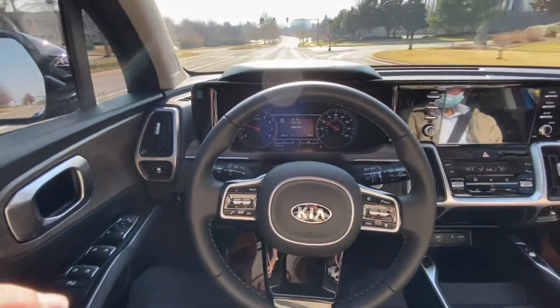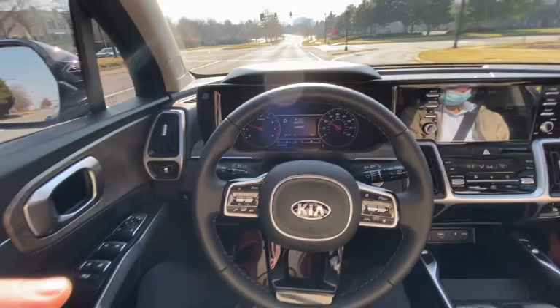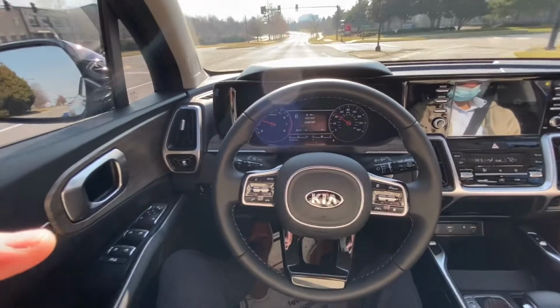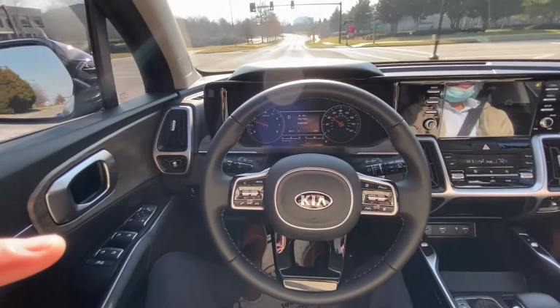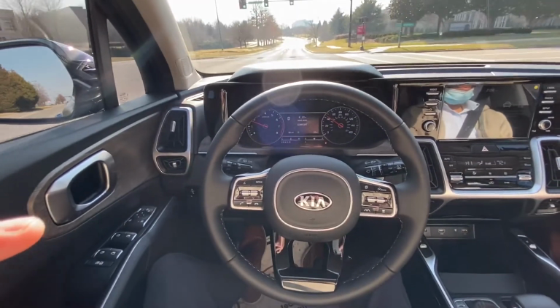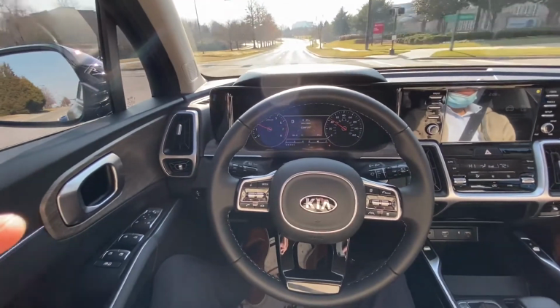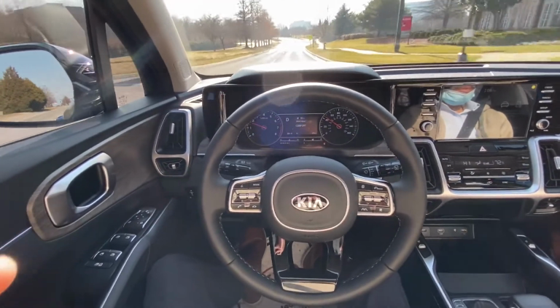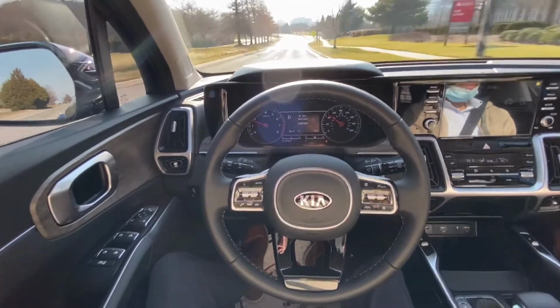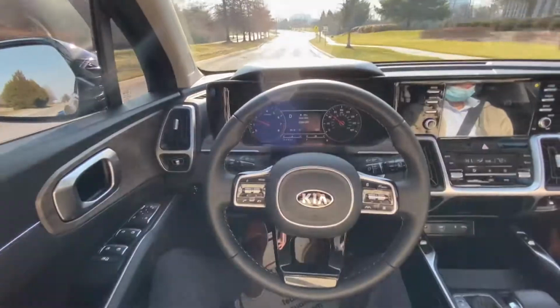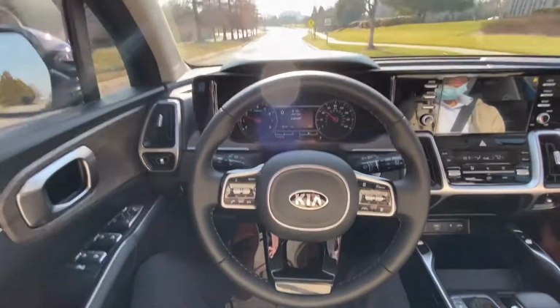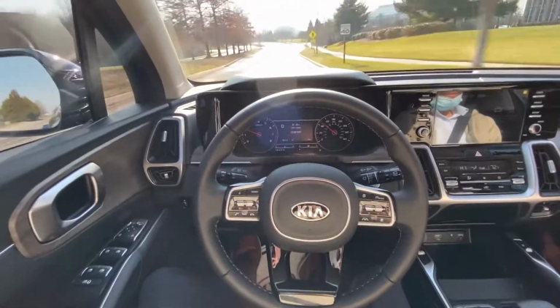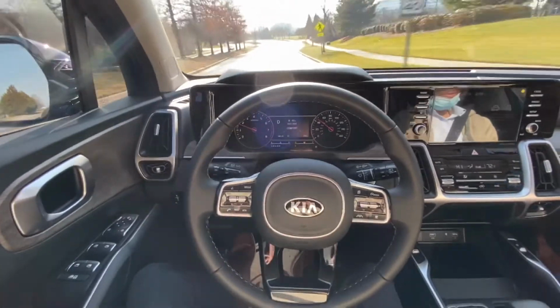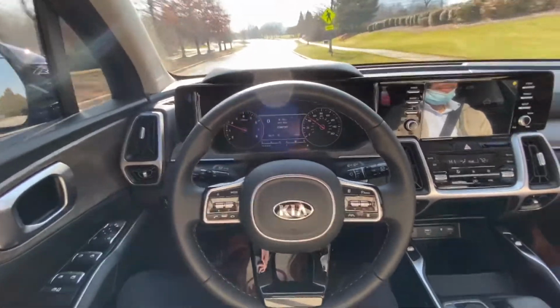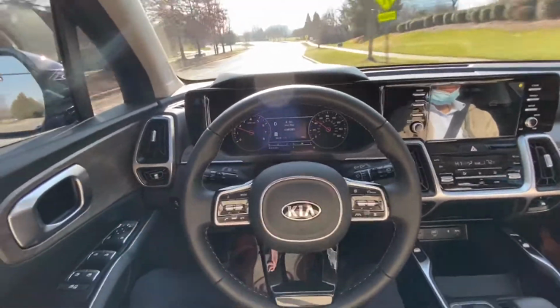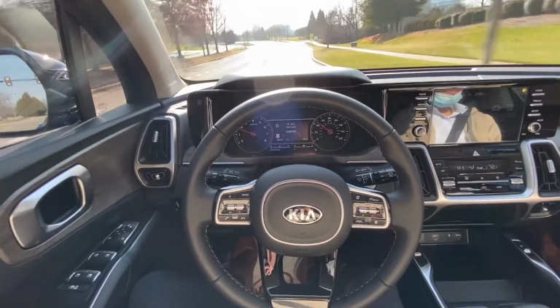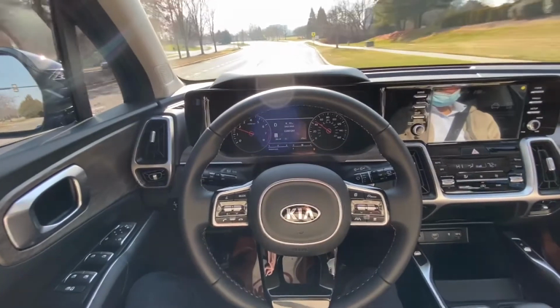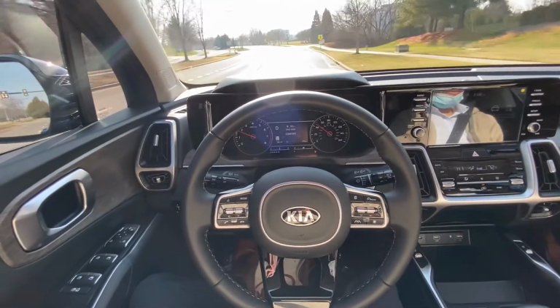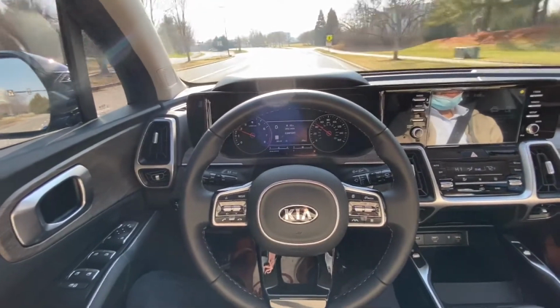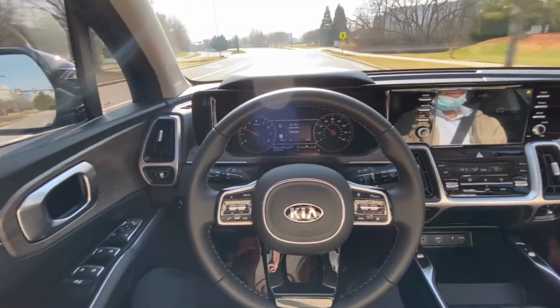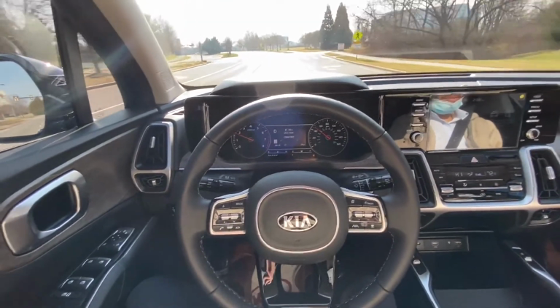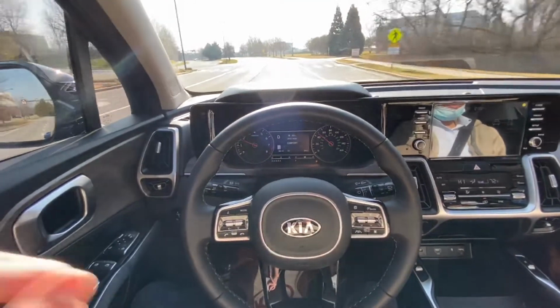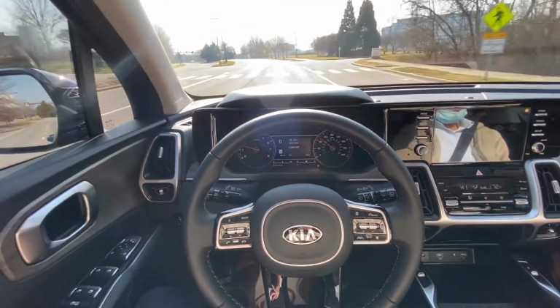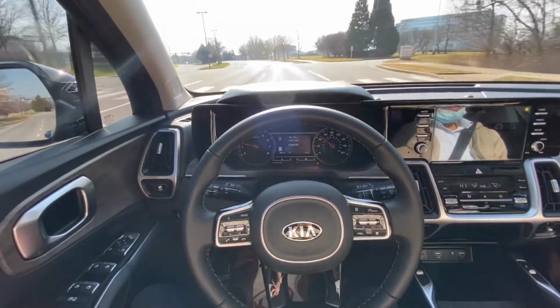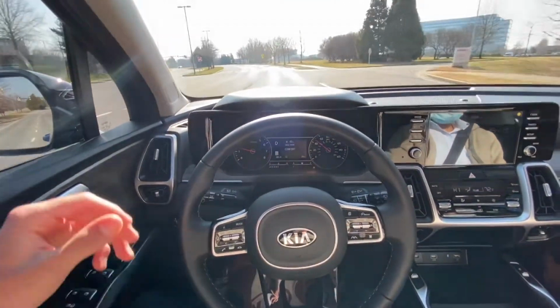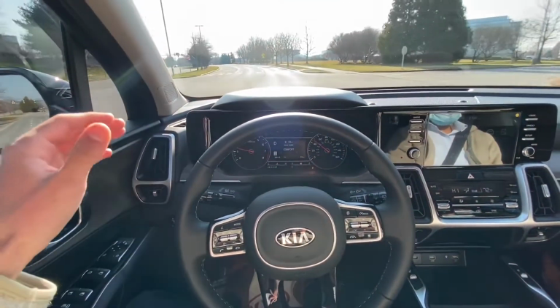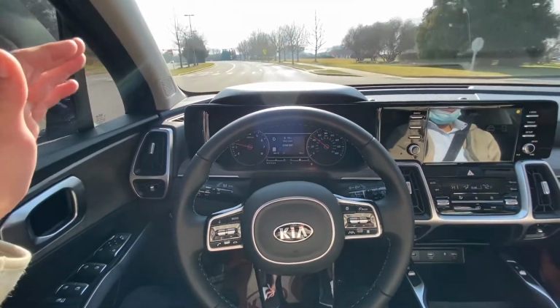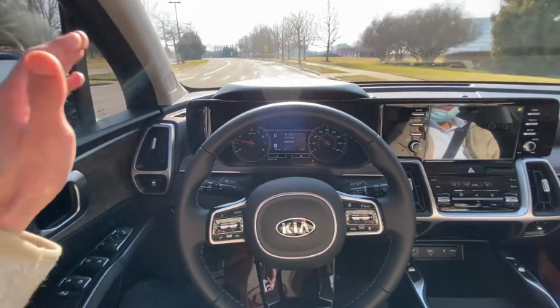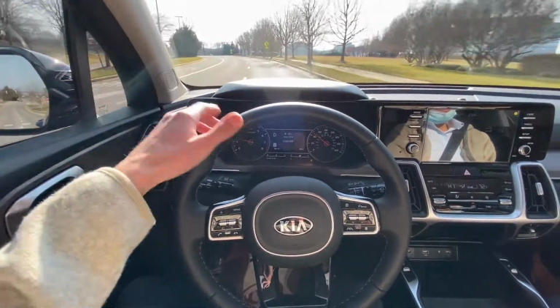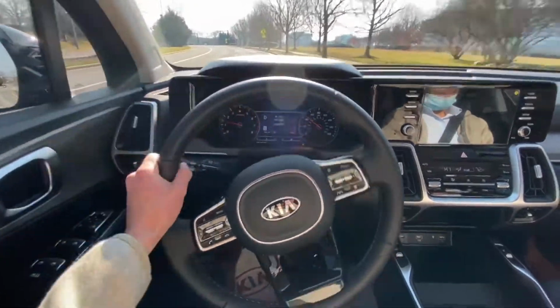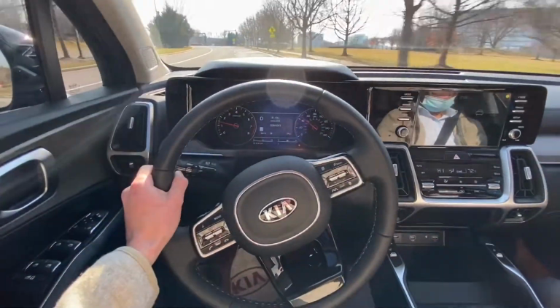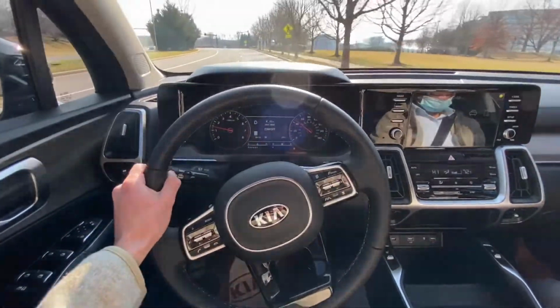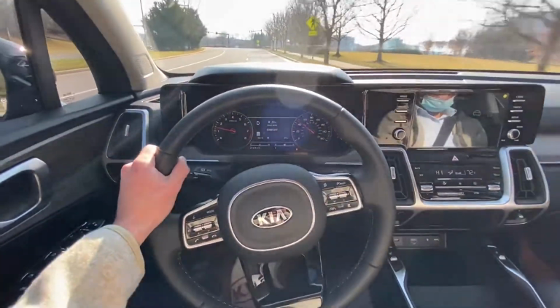And then we're going to go through this intersection and it does it okay, but it's not necessarily a Tesla. We'll see if it makes this curve because the lines are pretty rough.